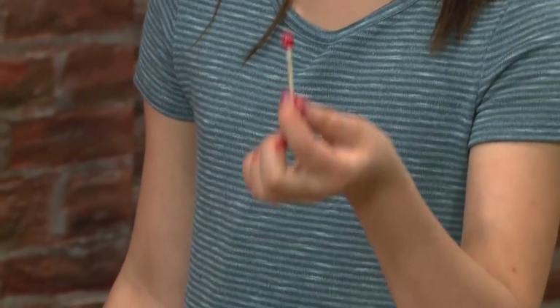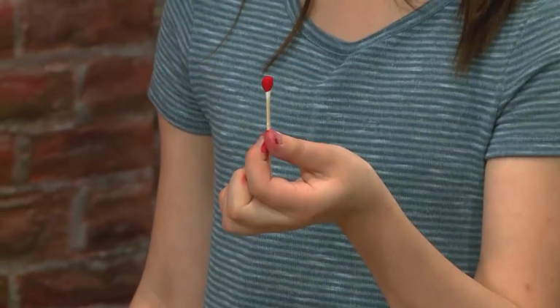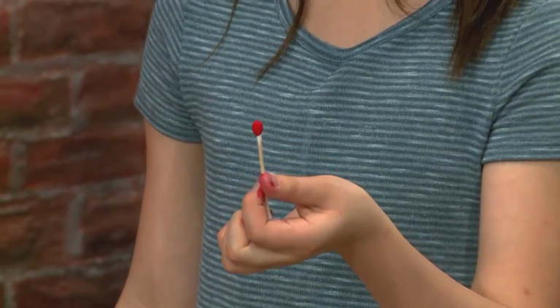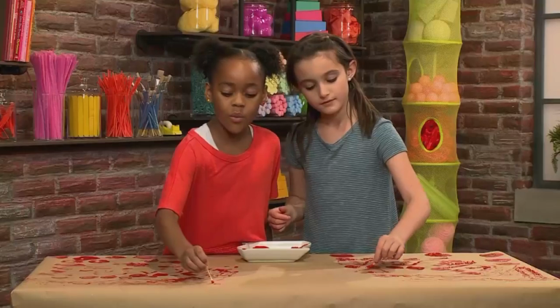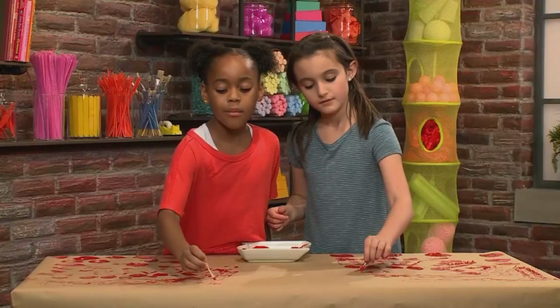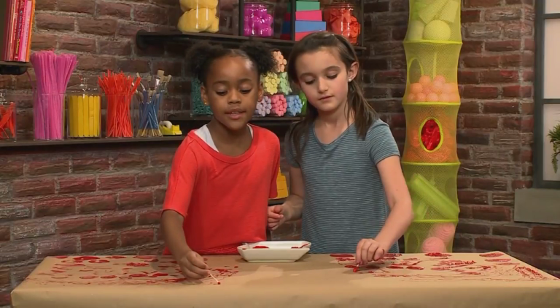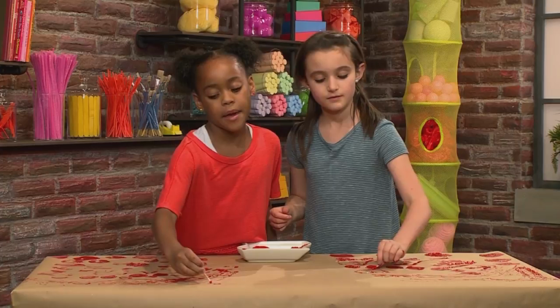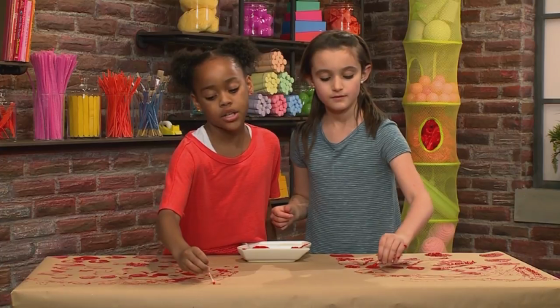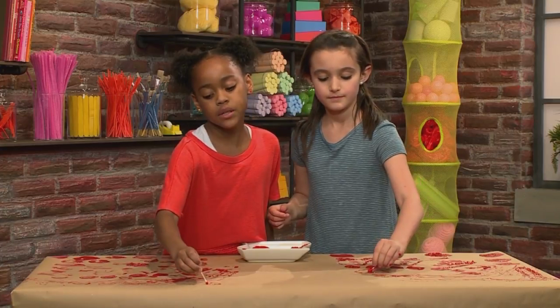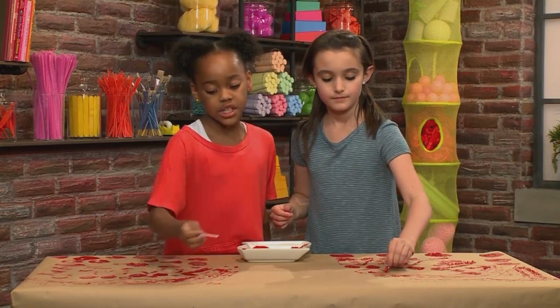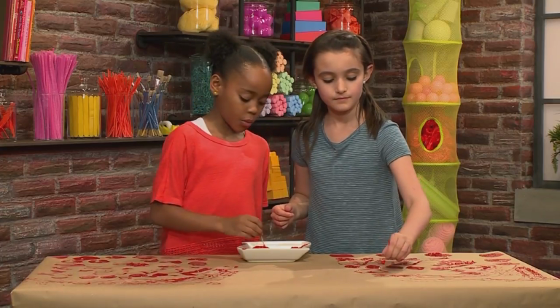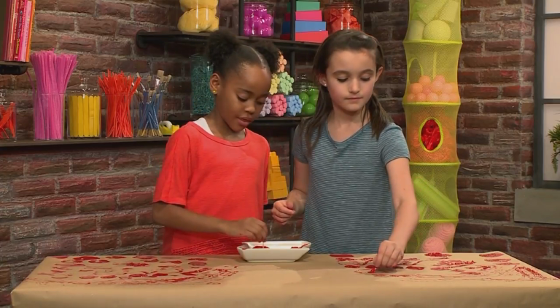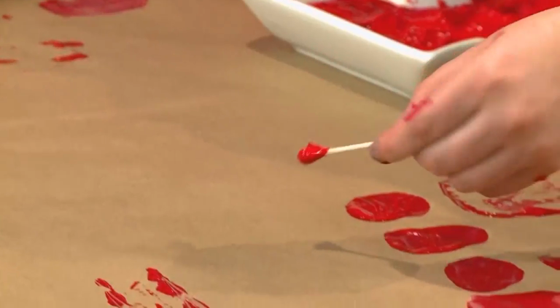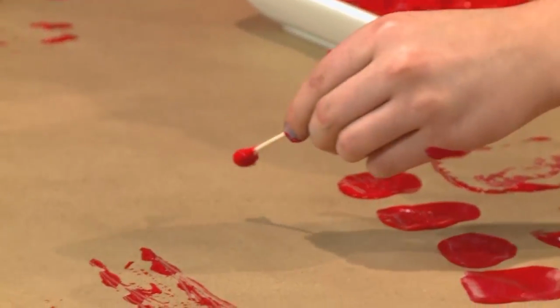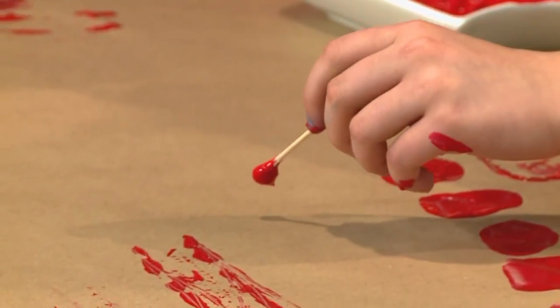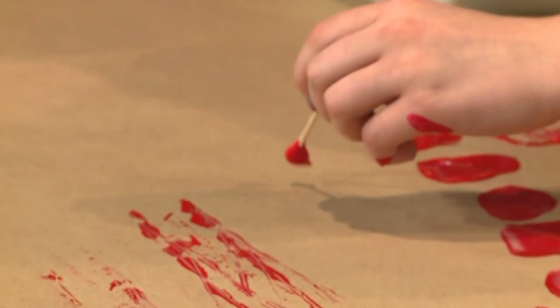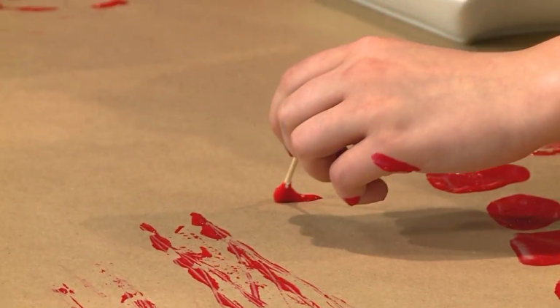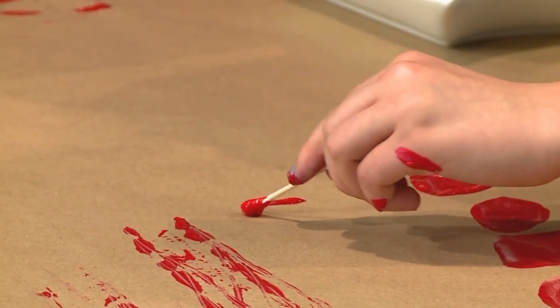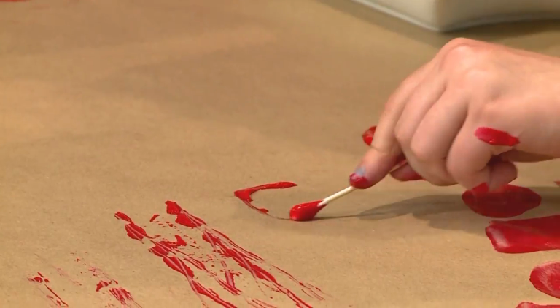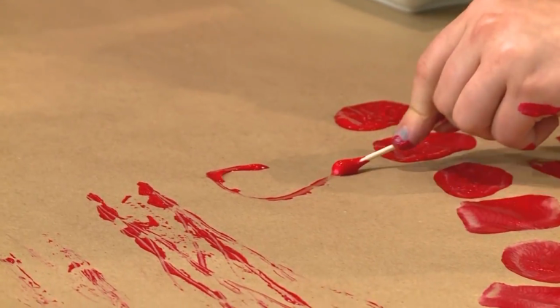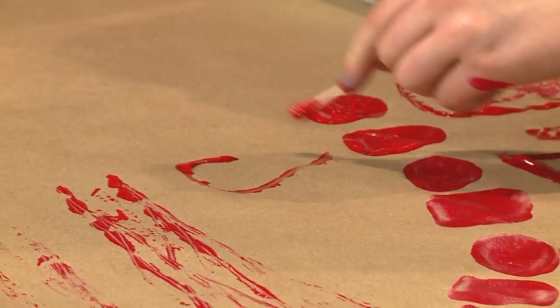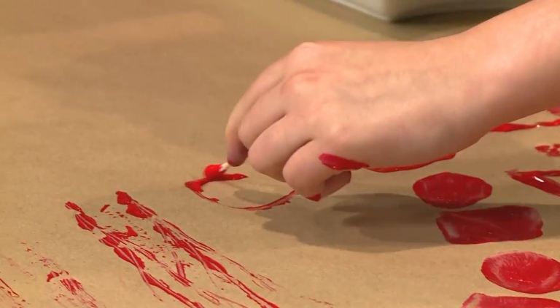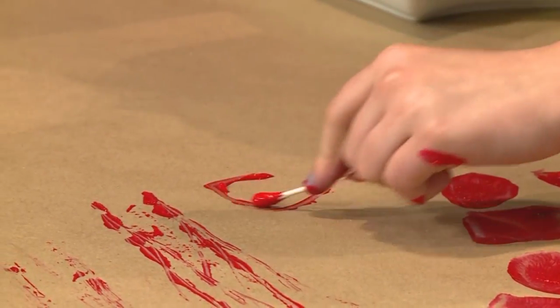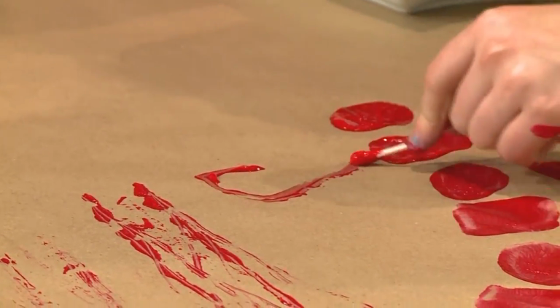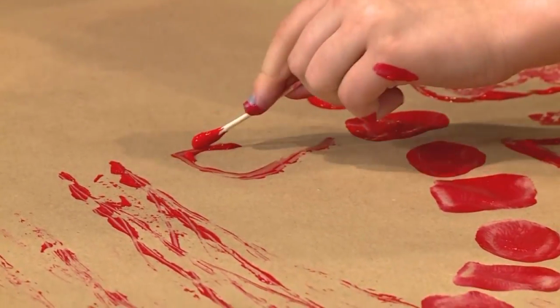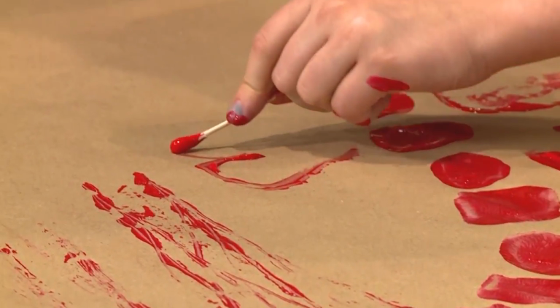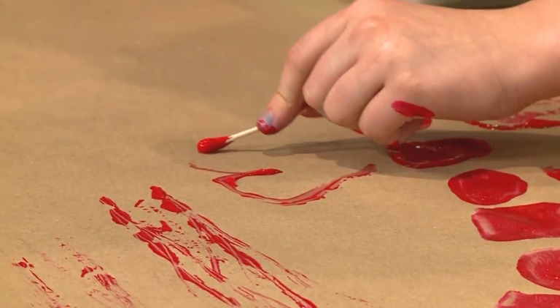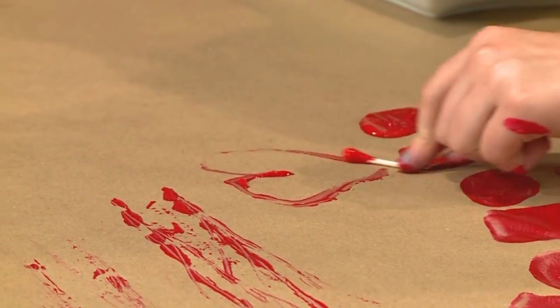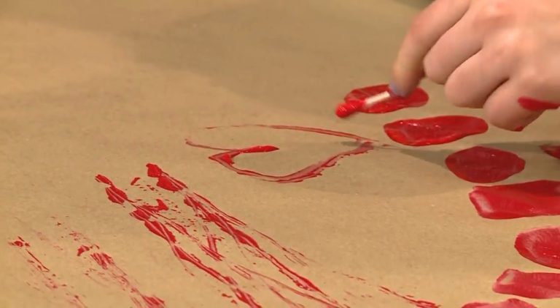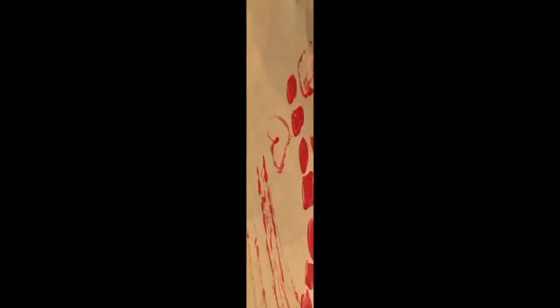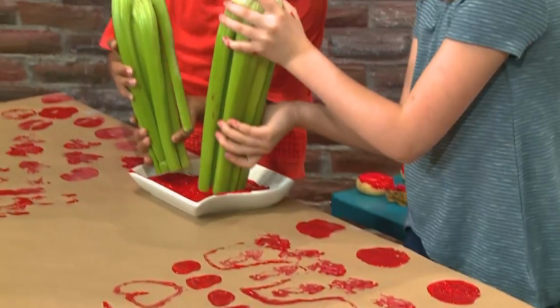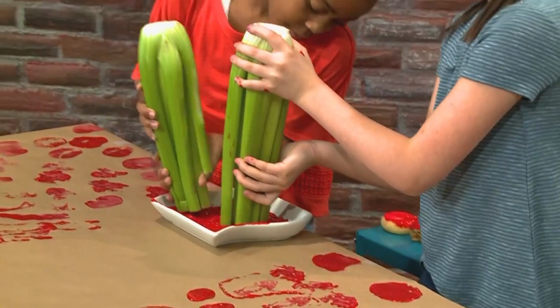Now we're gonna use cotton swabs. Cotton swabs are mostly like a paintbrush, so it's much easier to work with. We're gonna just make our favorite designs, like smiley faces or hearts.